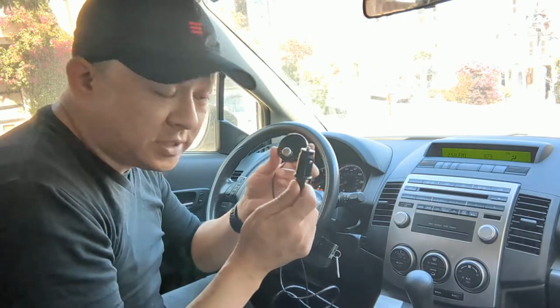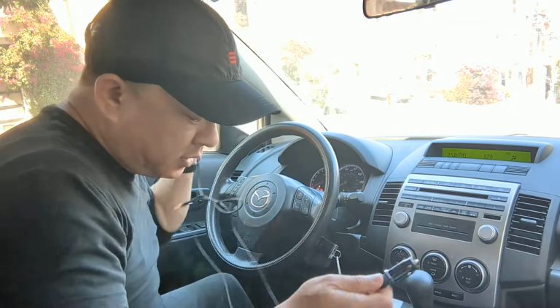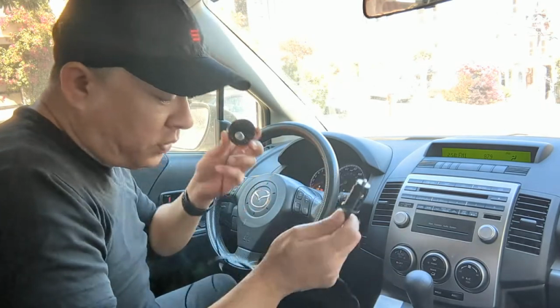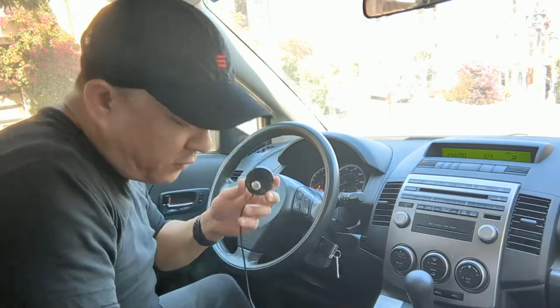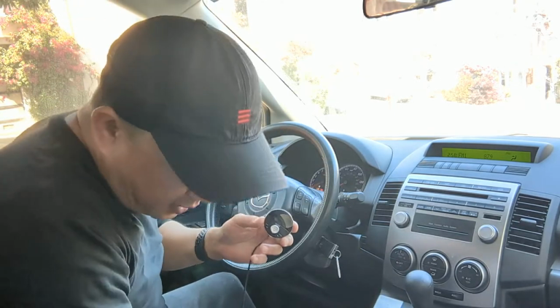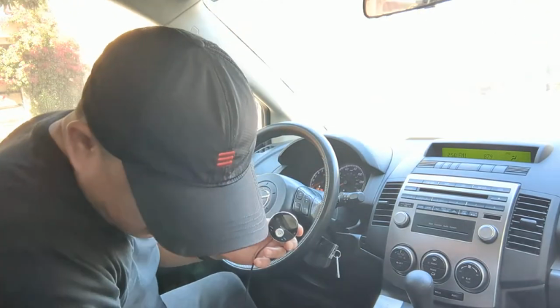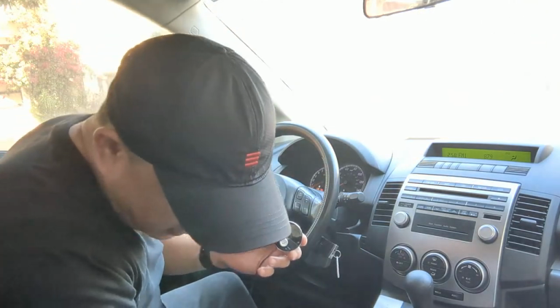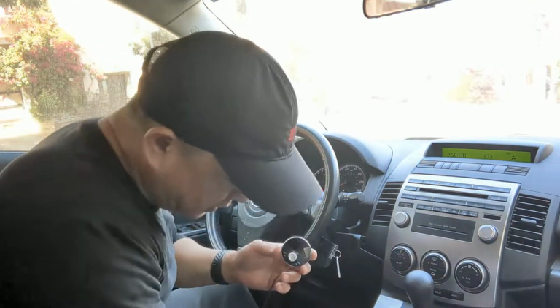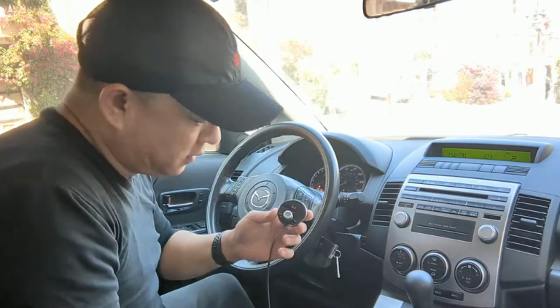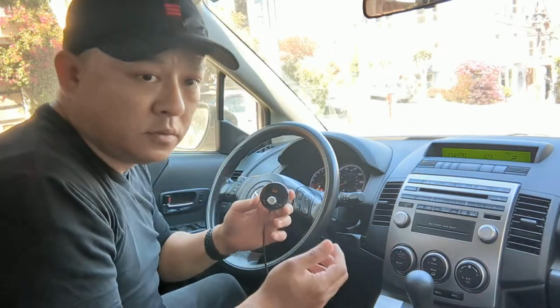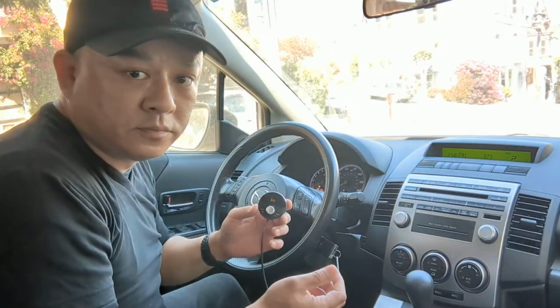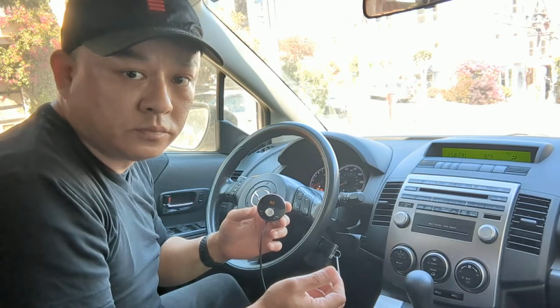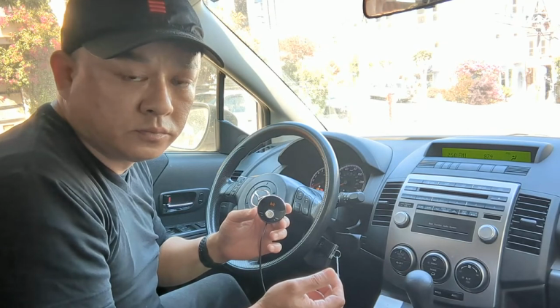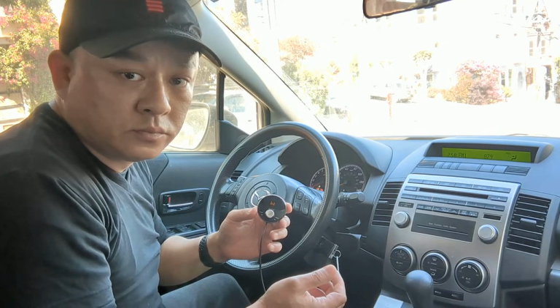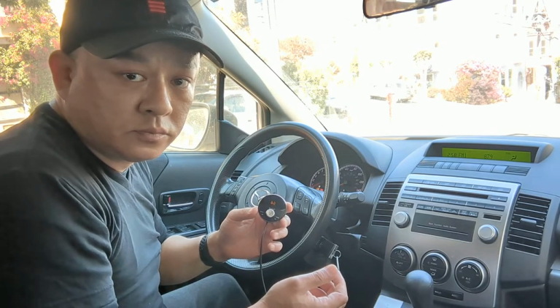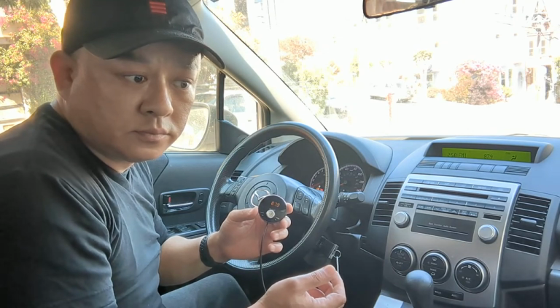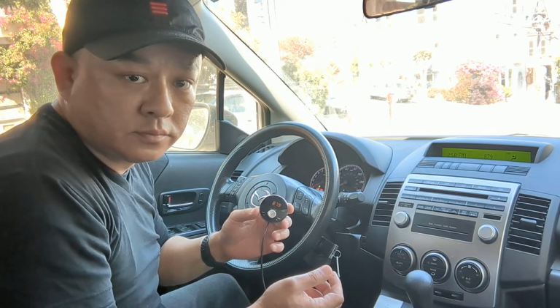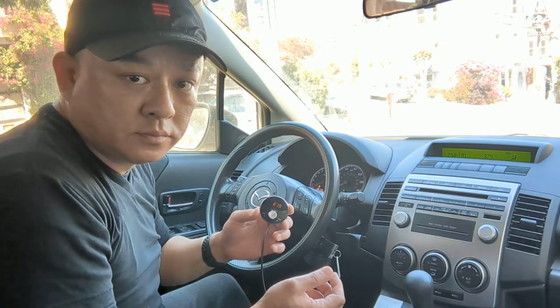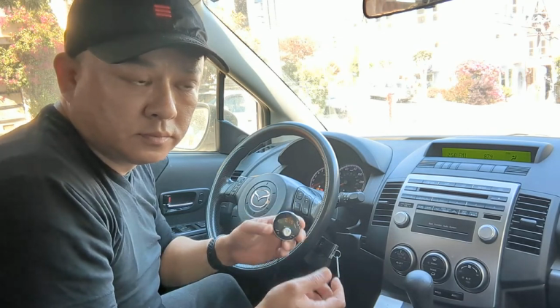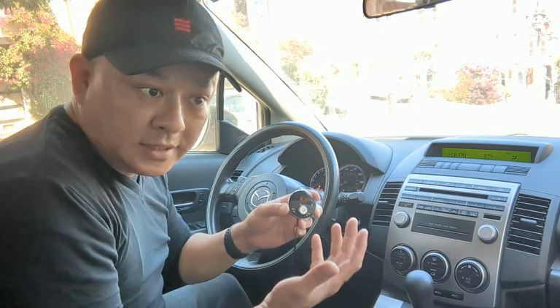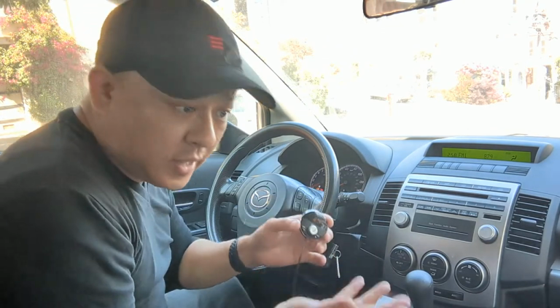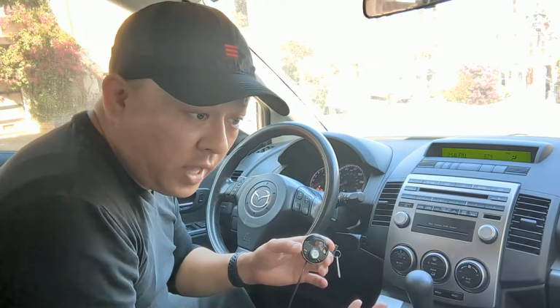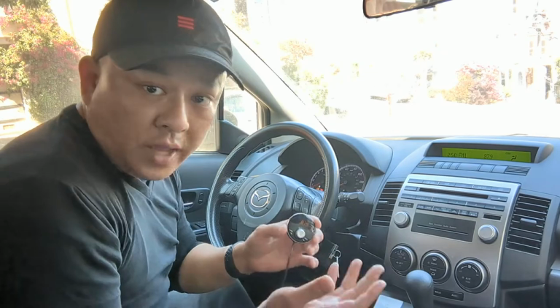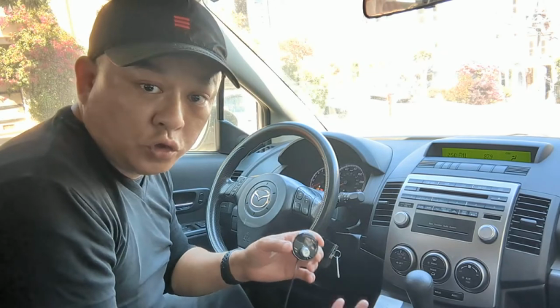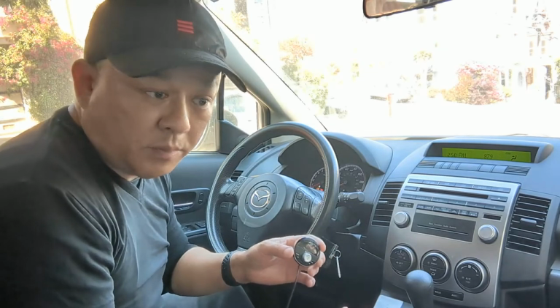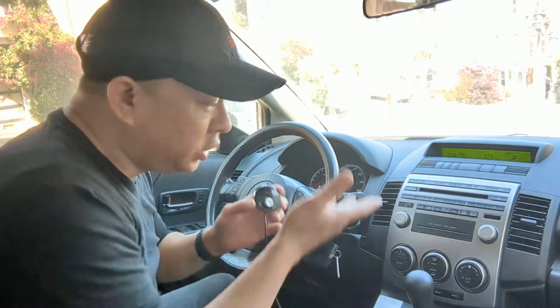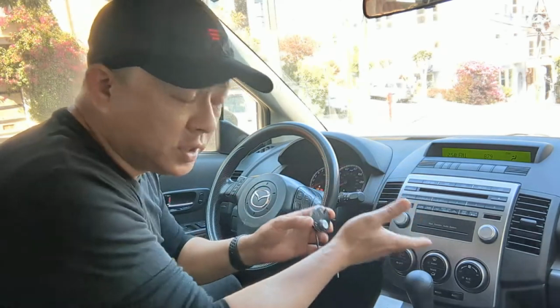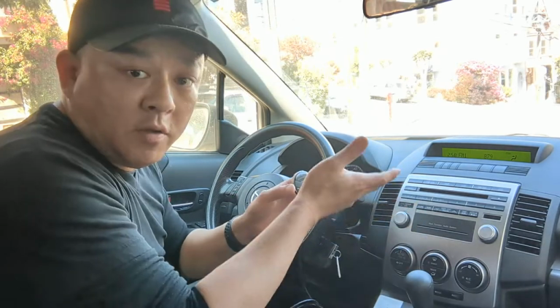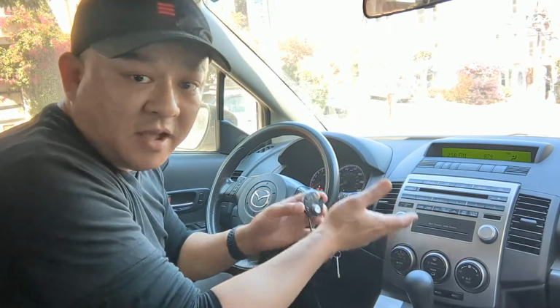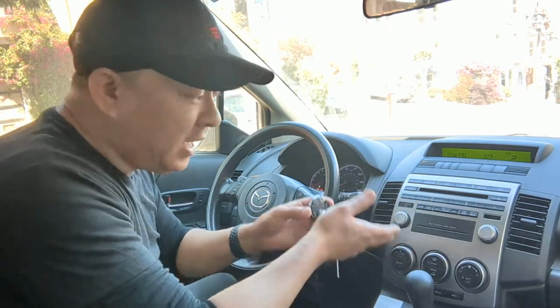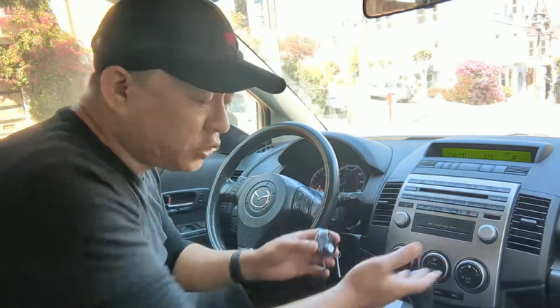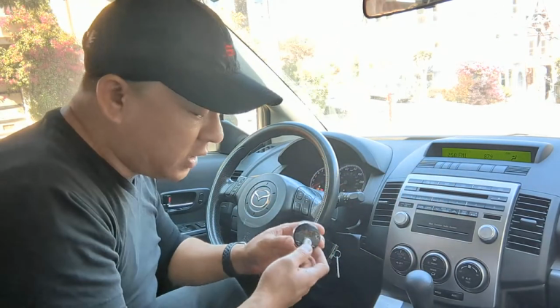Plug it in for power — power on, Bluetooth mode, waiting for connection... connected. That's it. That's all you have to do to add Bluetooth capability to this Mazda 5 factory radio.